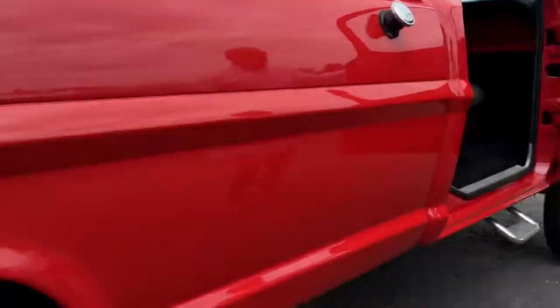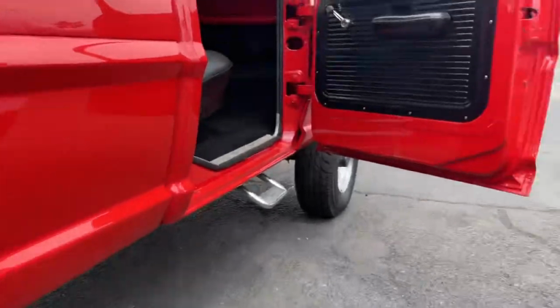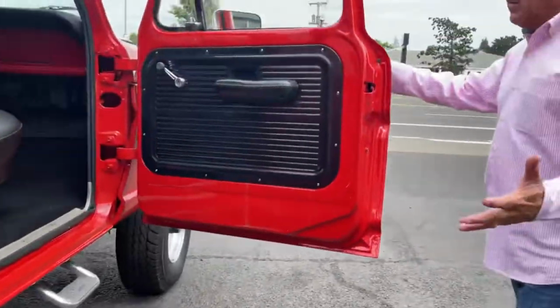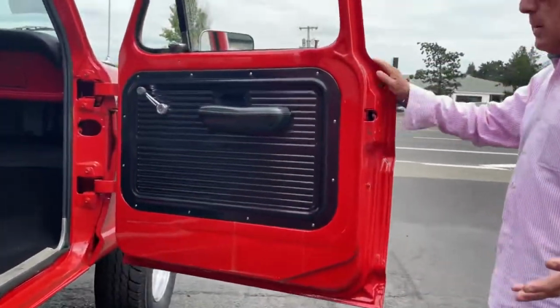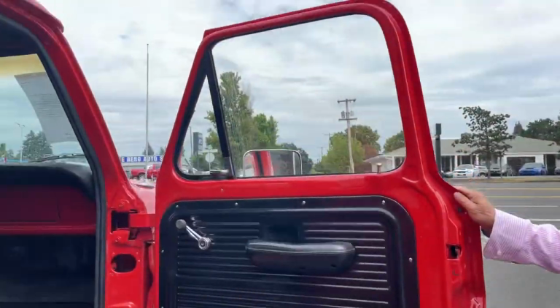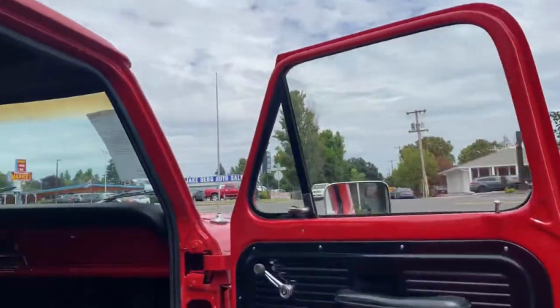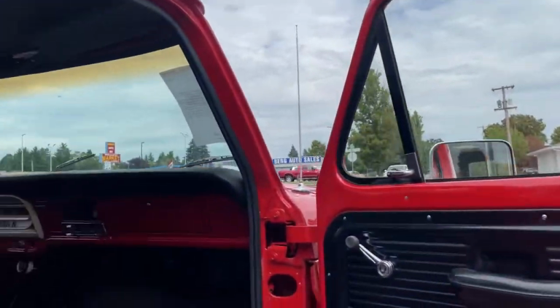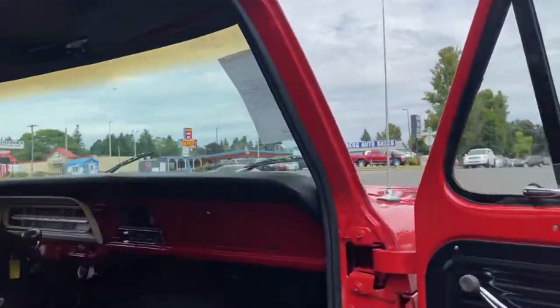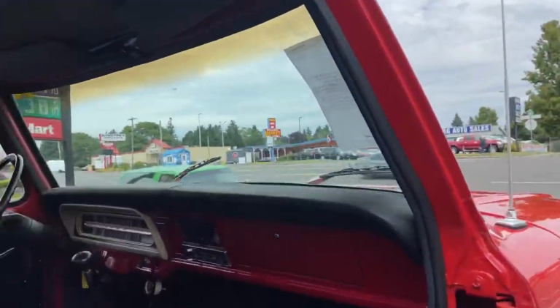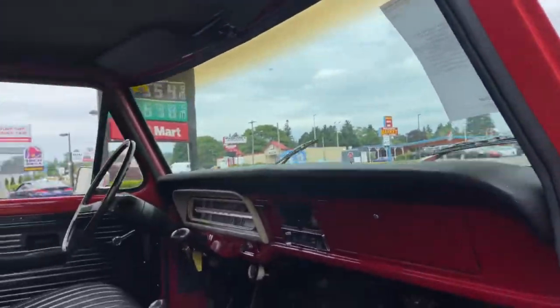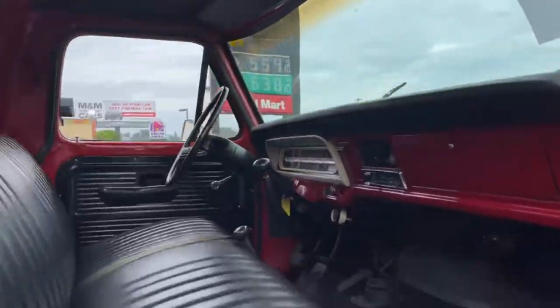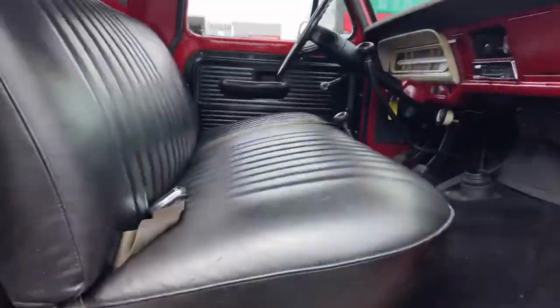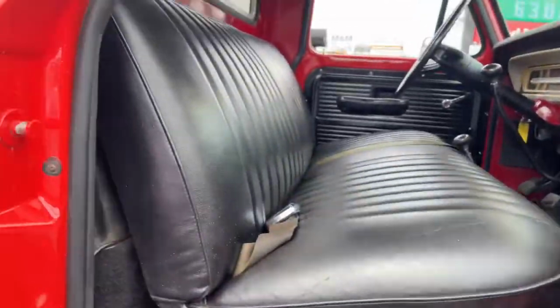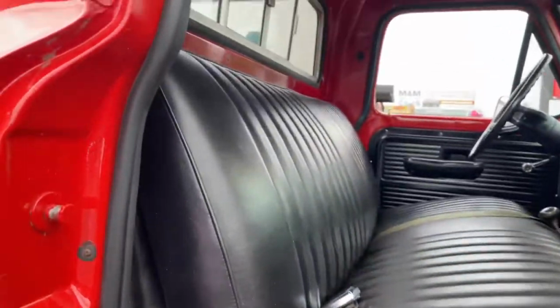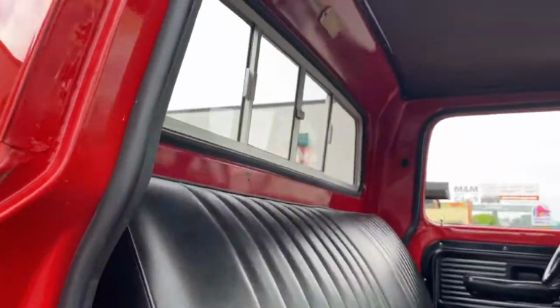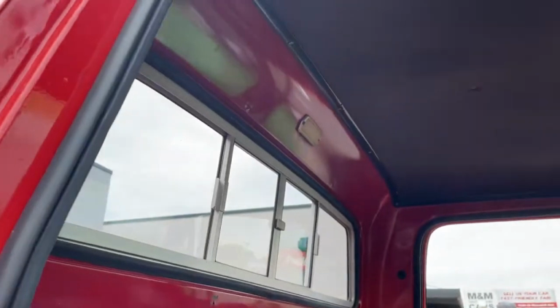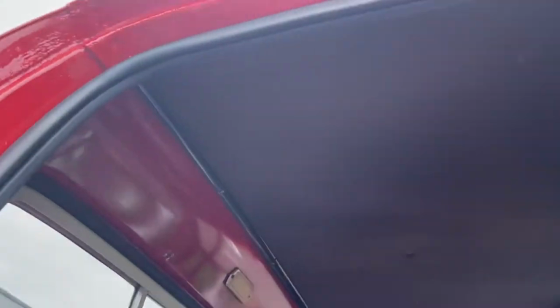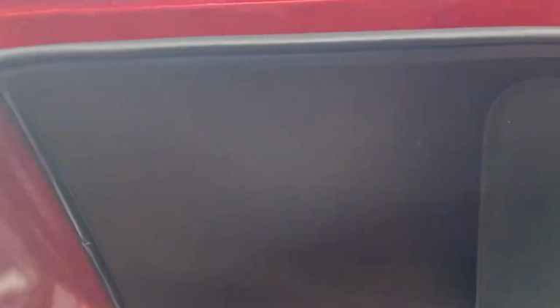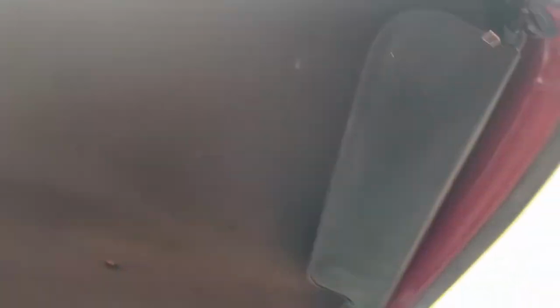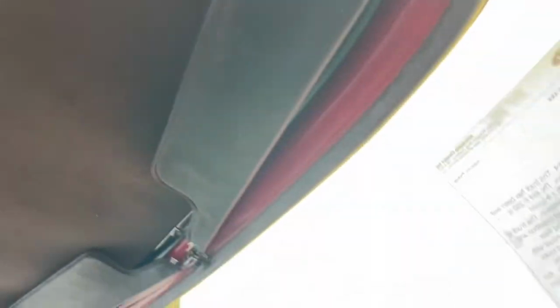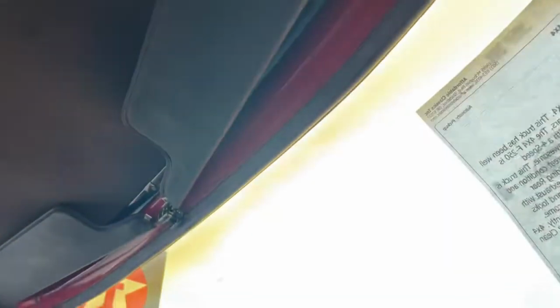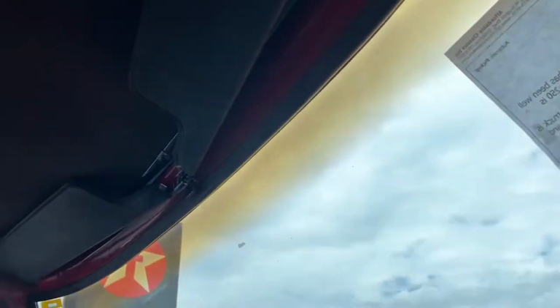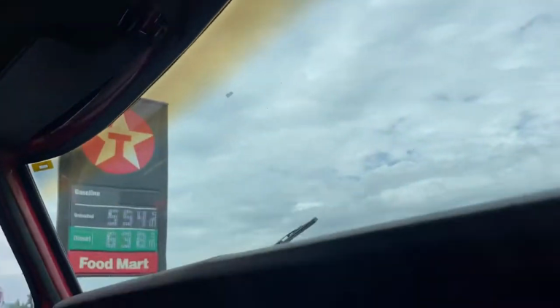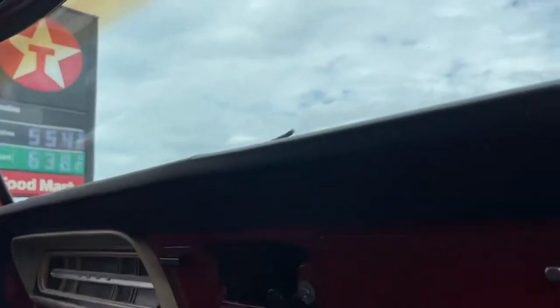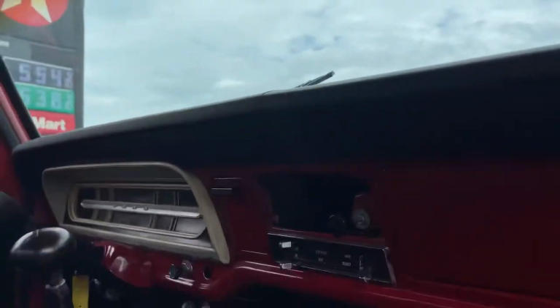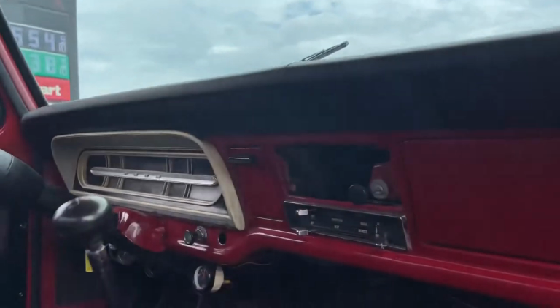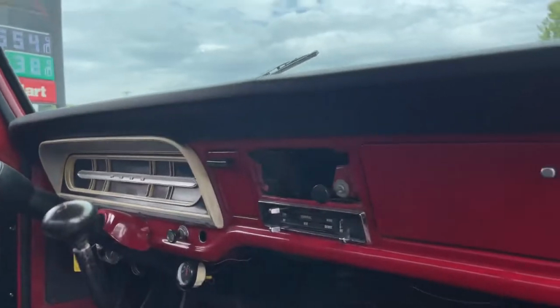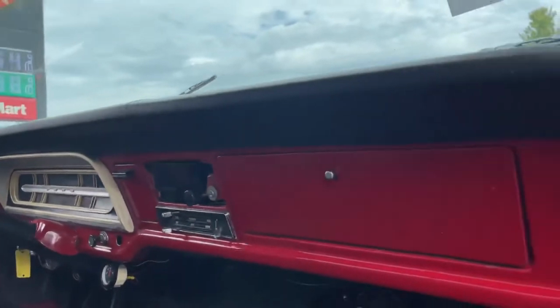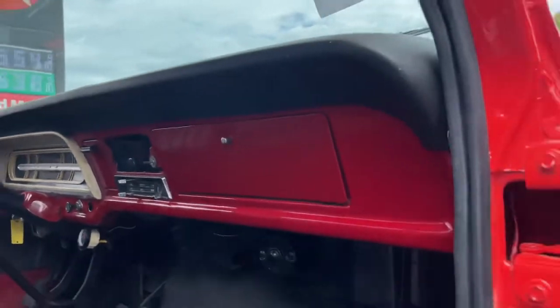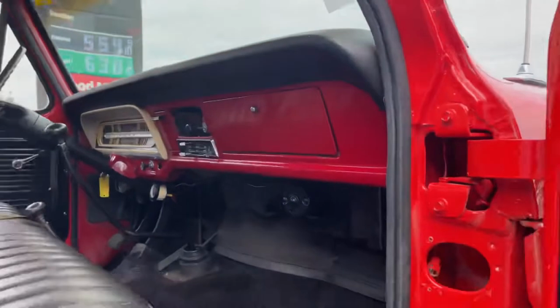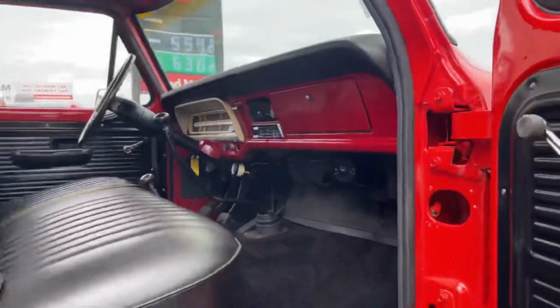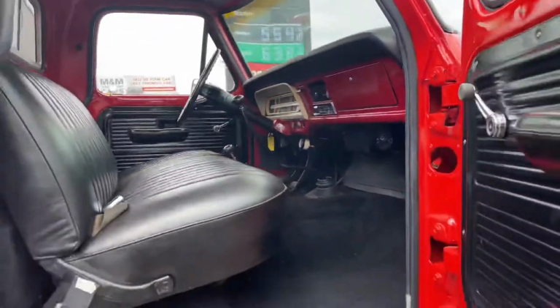The interior is very, very nice. Door panels. The dash has one little tear, as you can tell in the pictures, especially on the radio. But you could always sing.